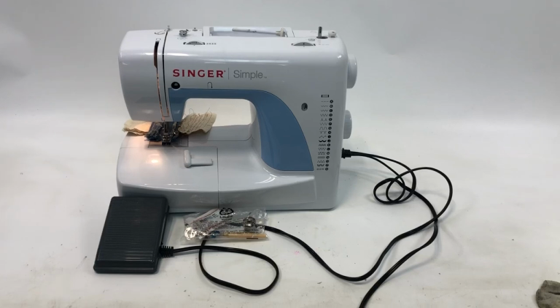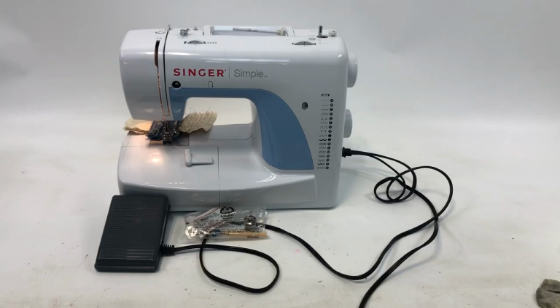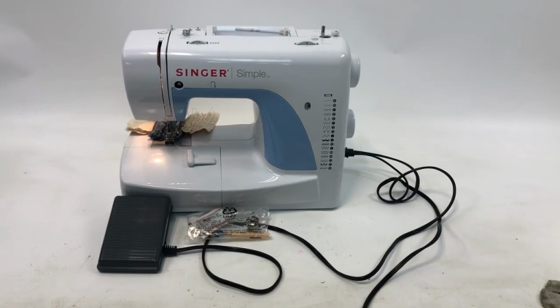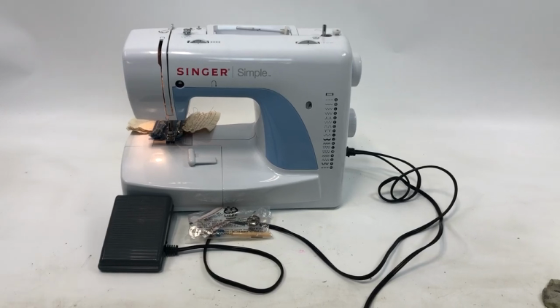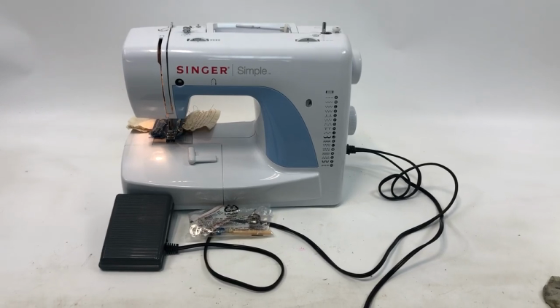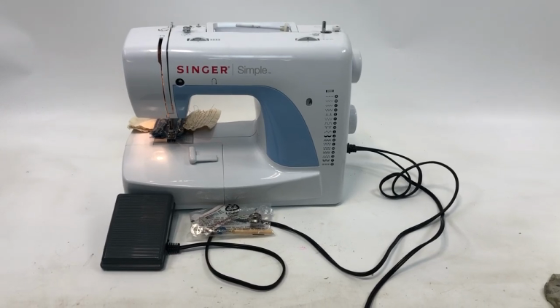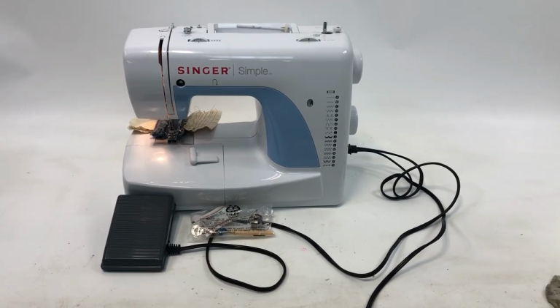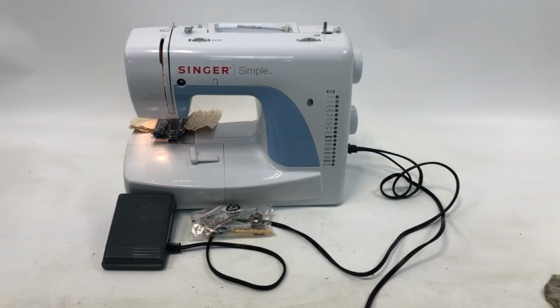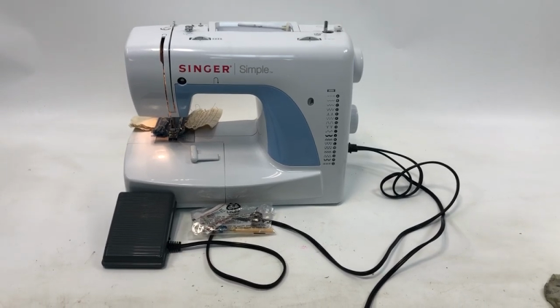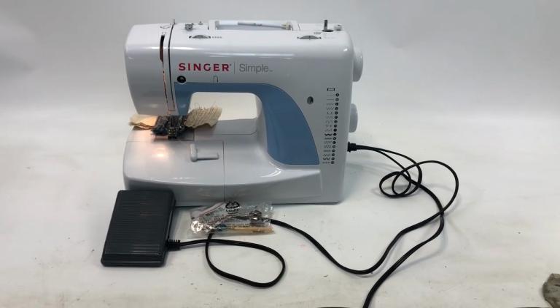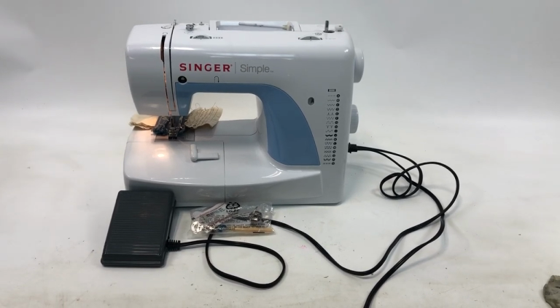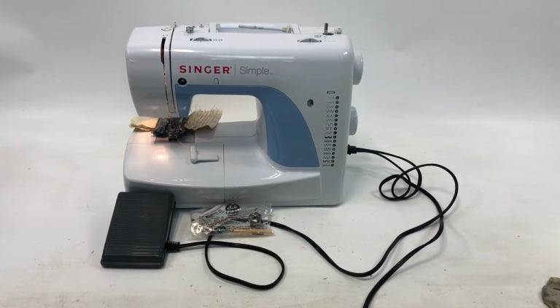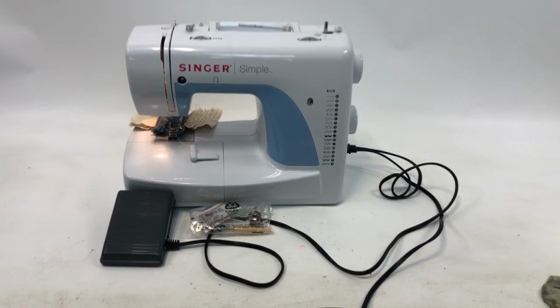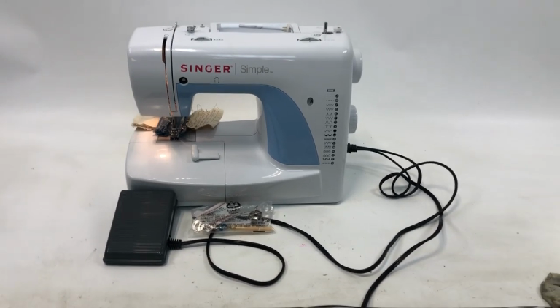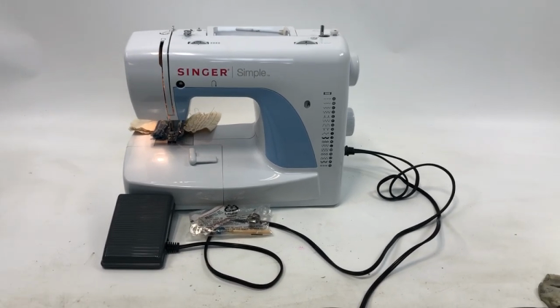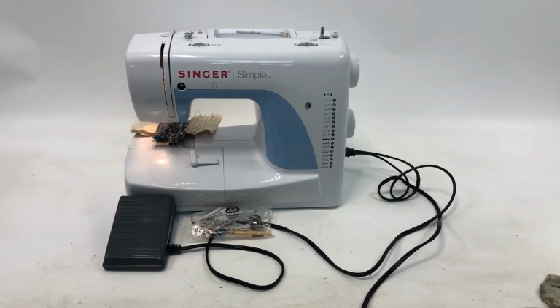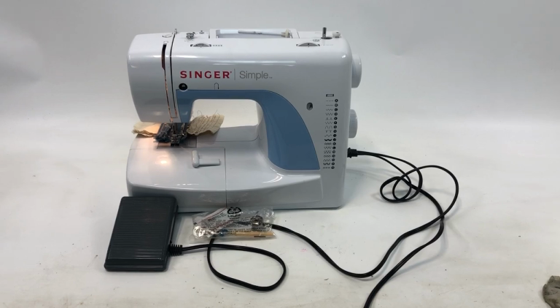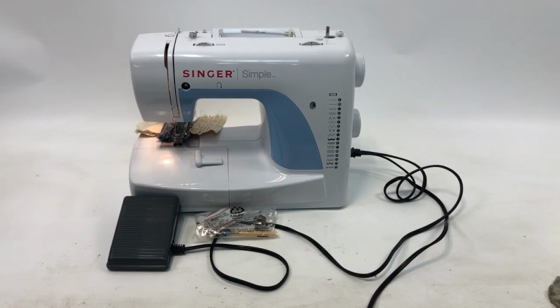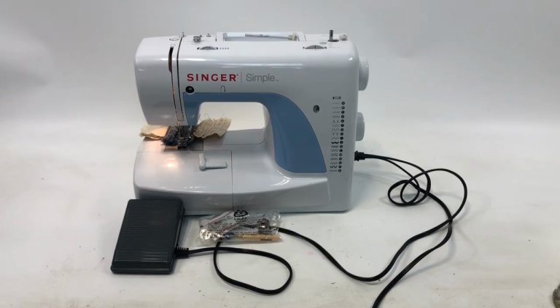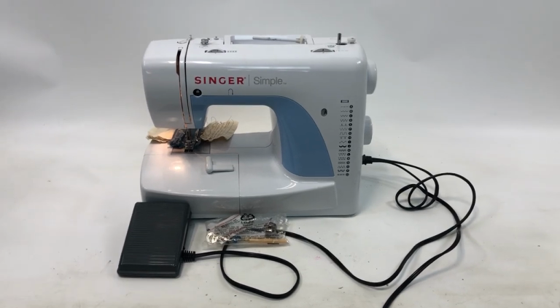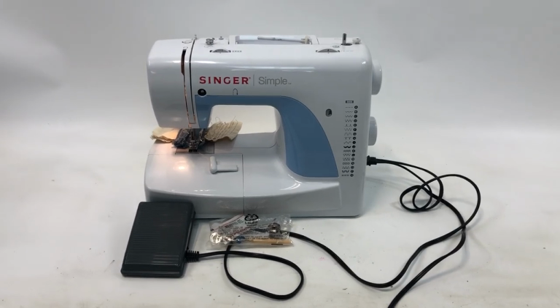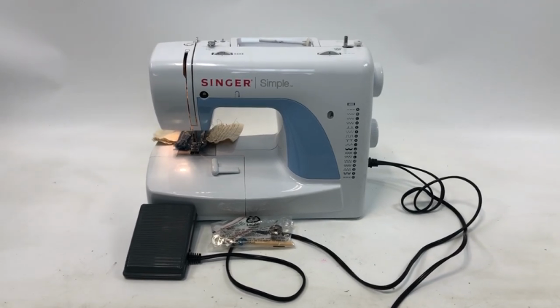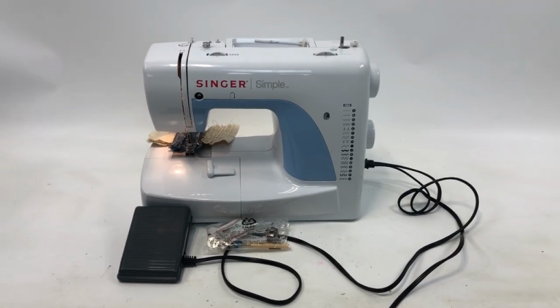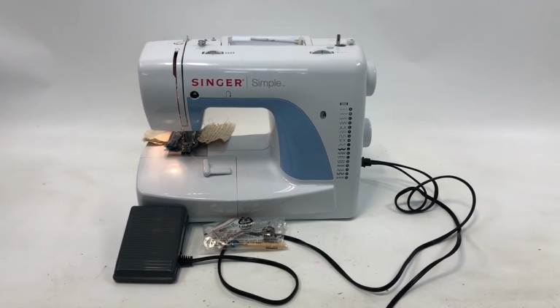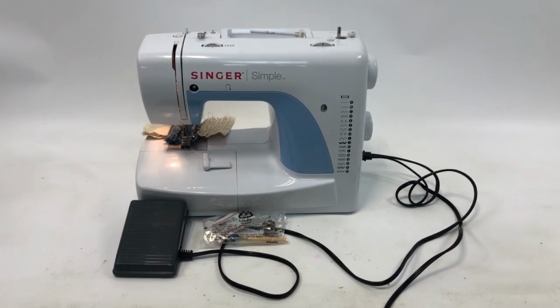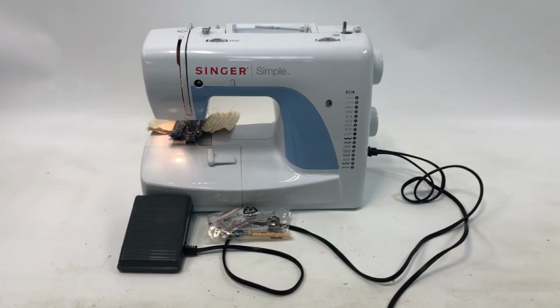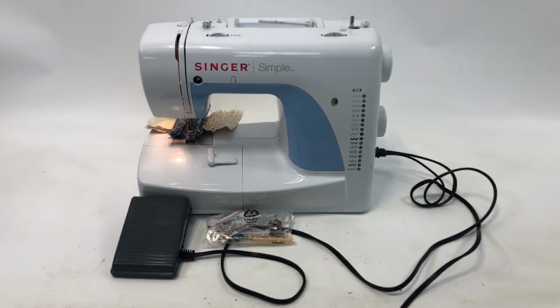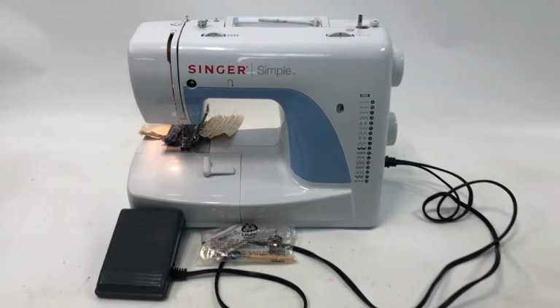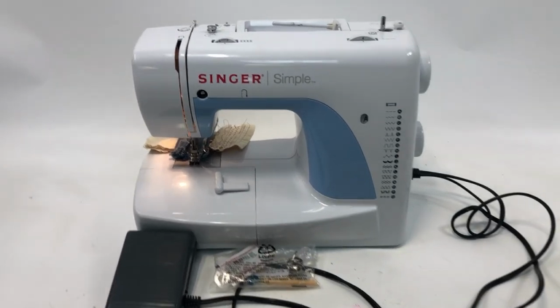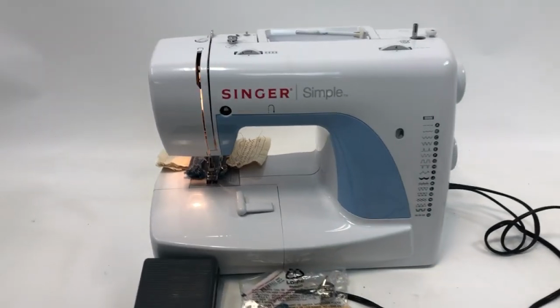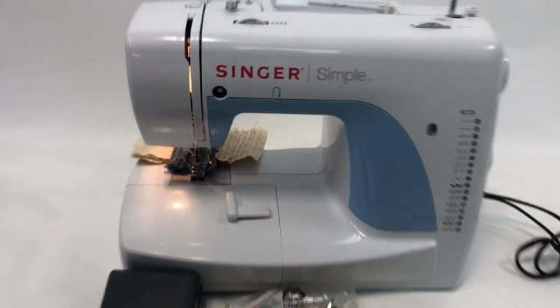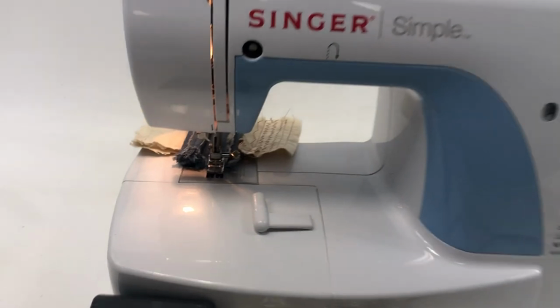So what I have here is a Singer simple sewing machine. I picked this up at an auction and I just wanted to let you check it out. See, it does work.